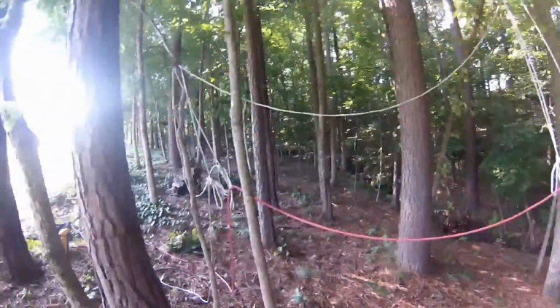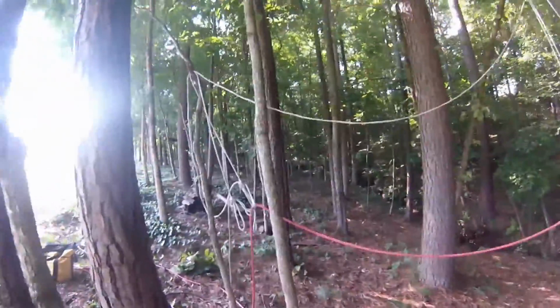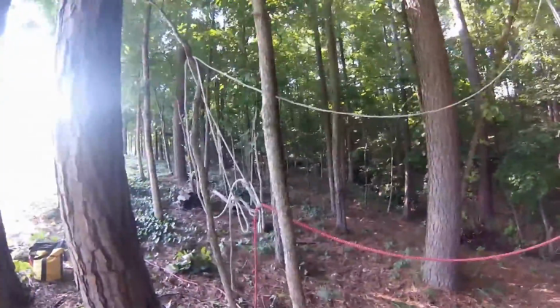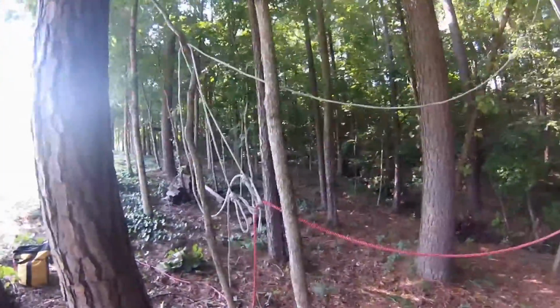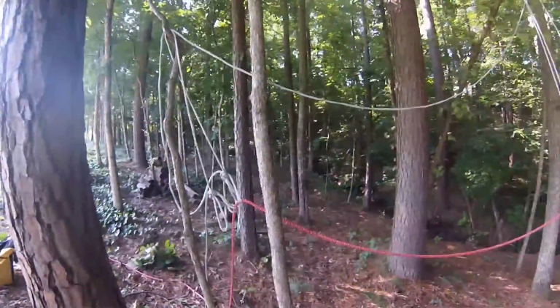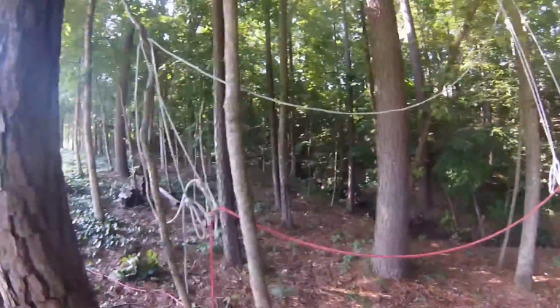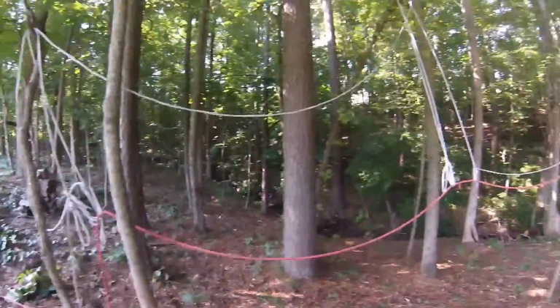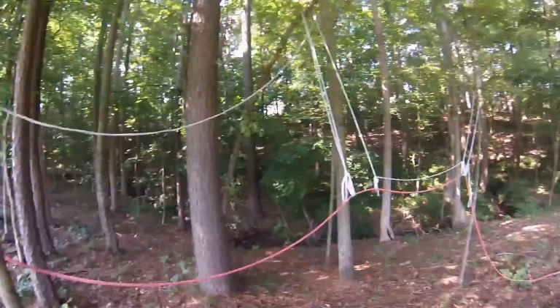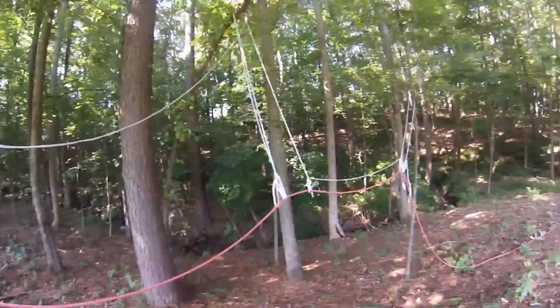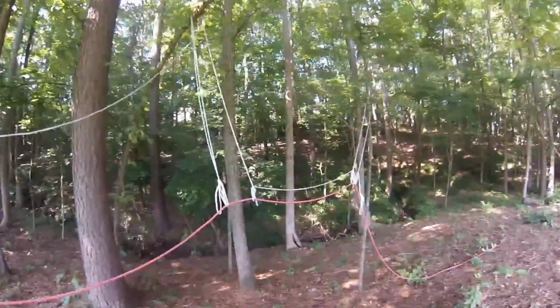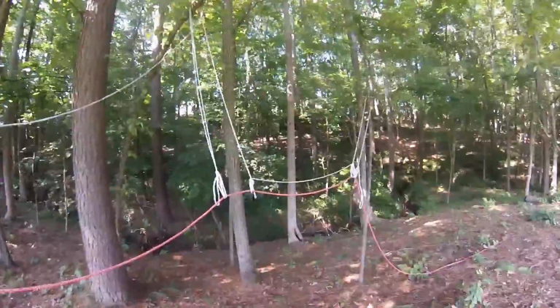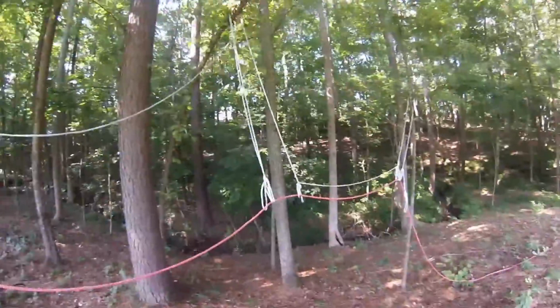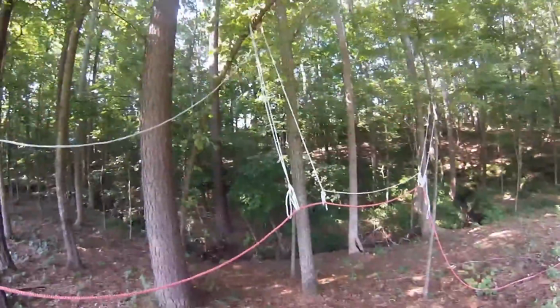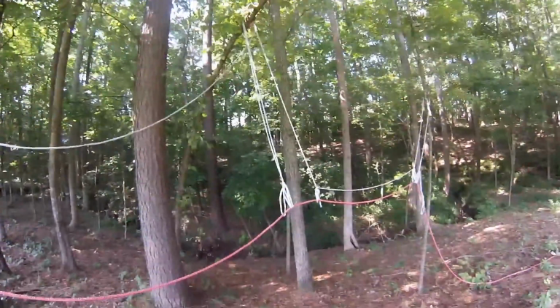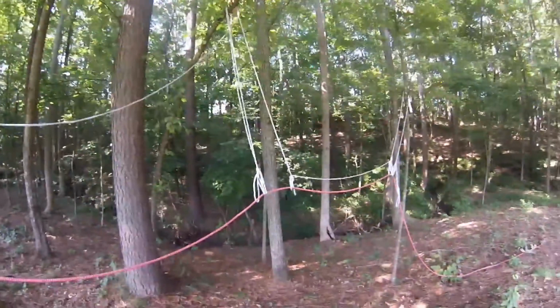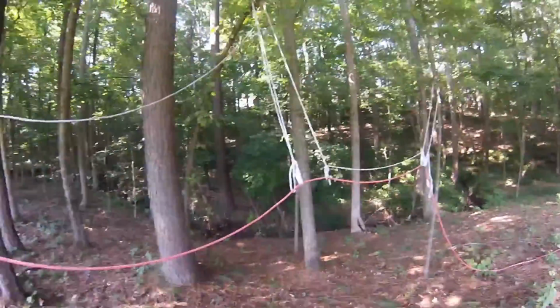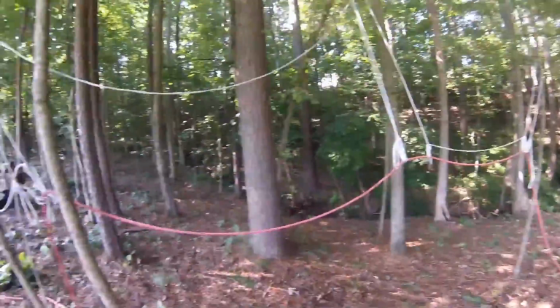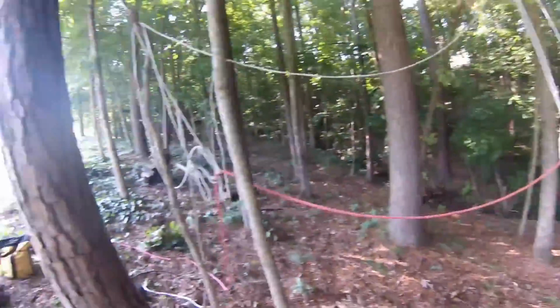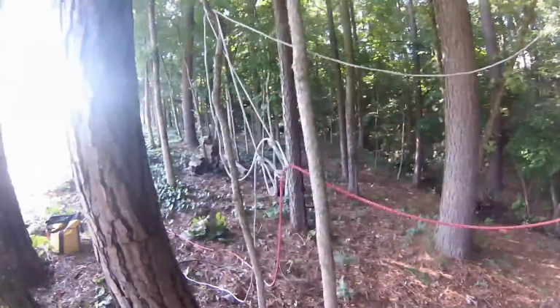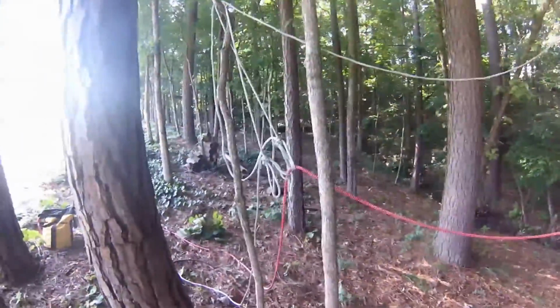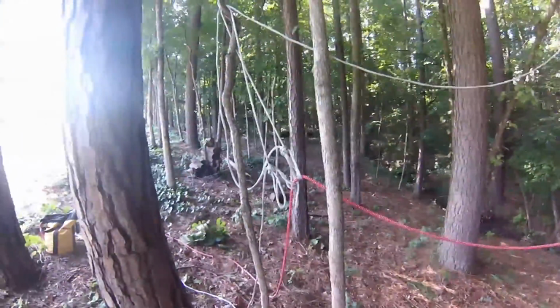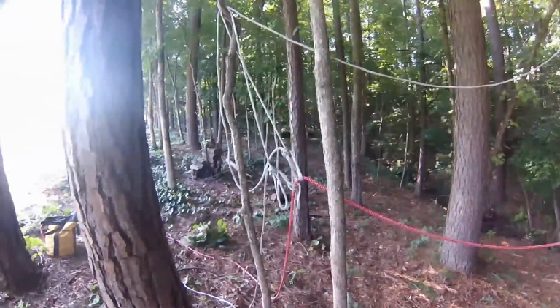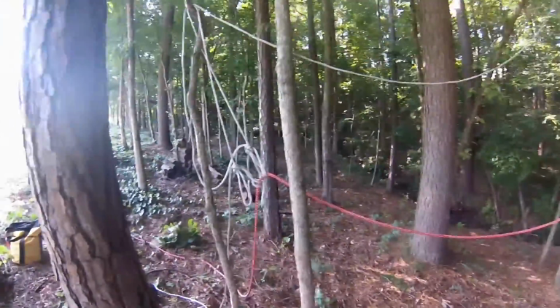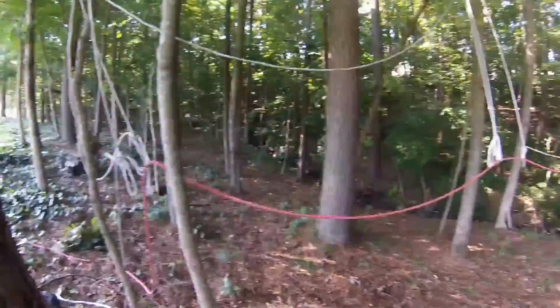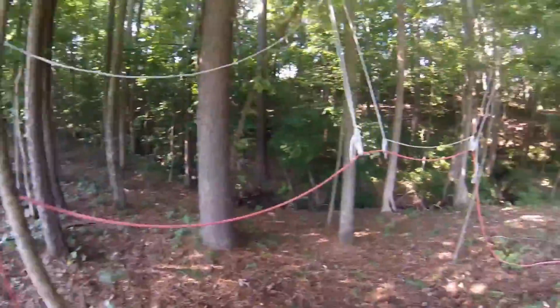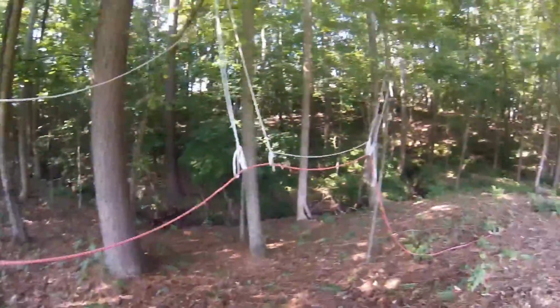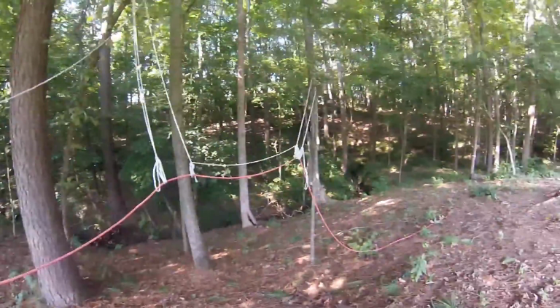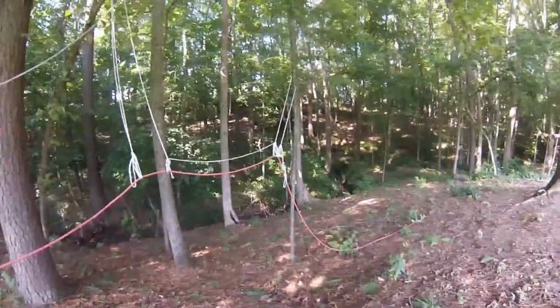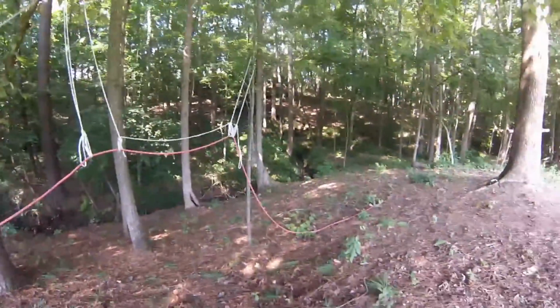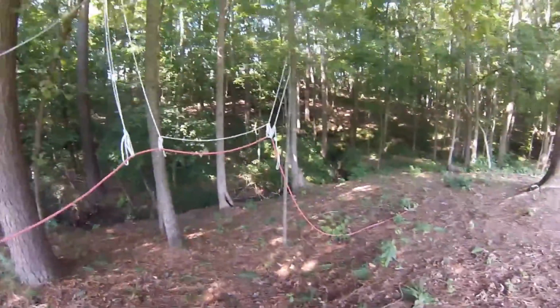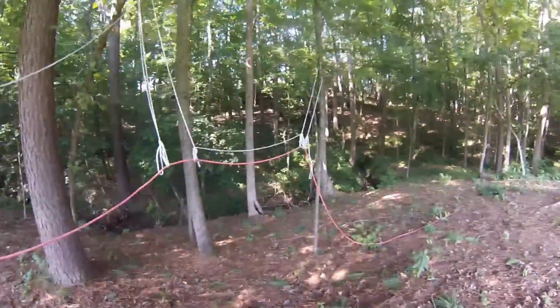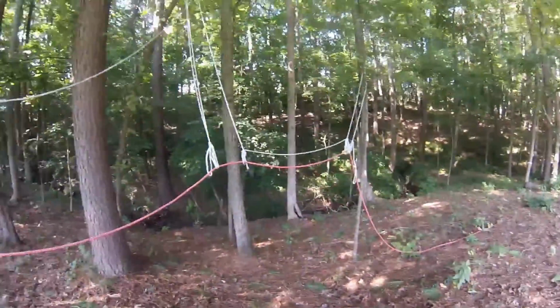Now I have 200 feet of this line, which is an extreme amount. I'd probably take it down to 100 feet, depending on what I needed at the time.